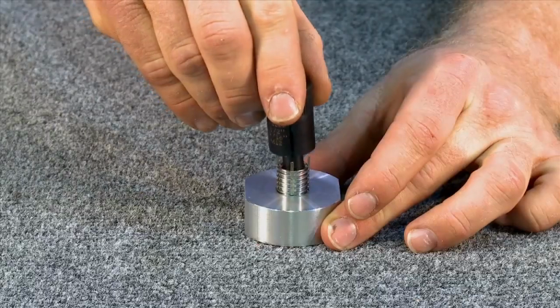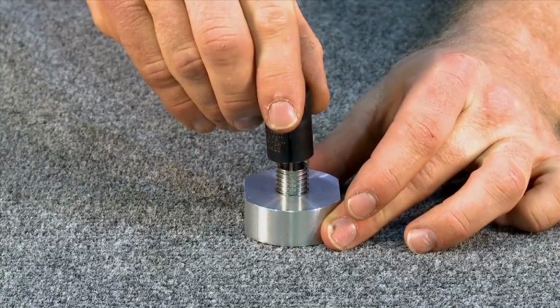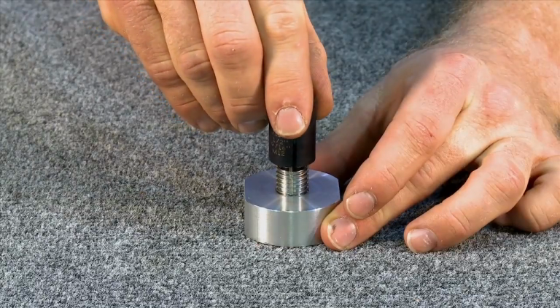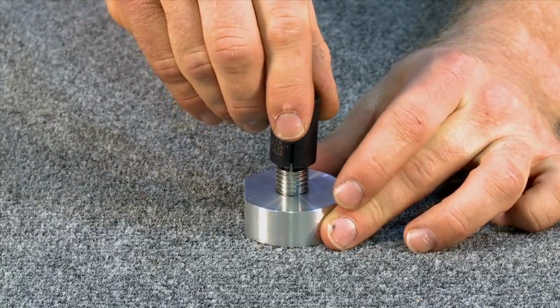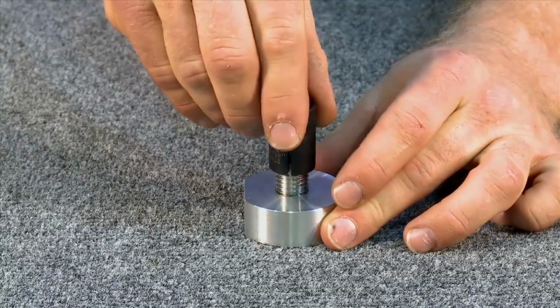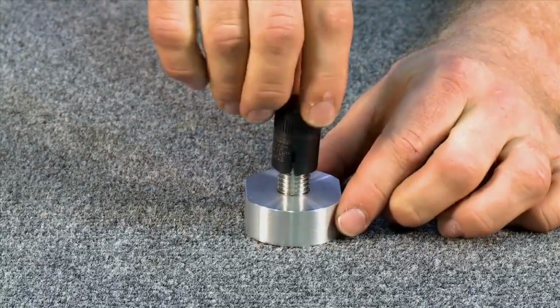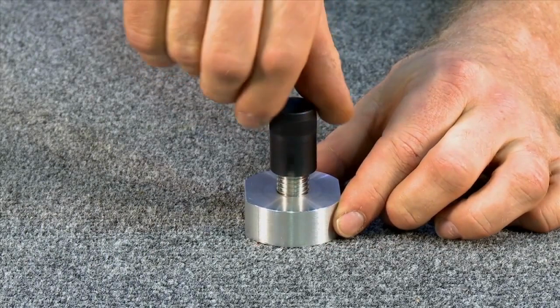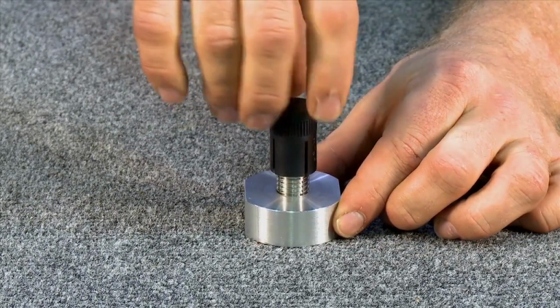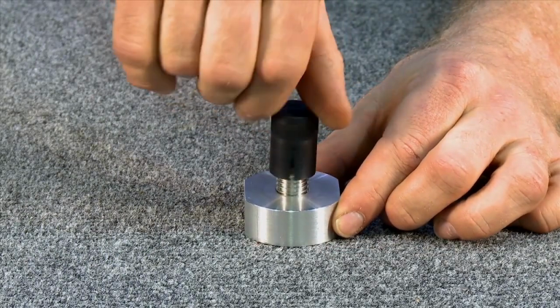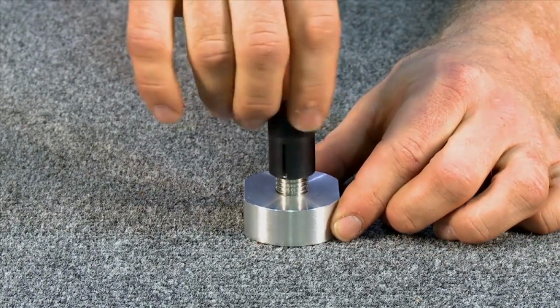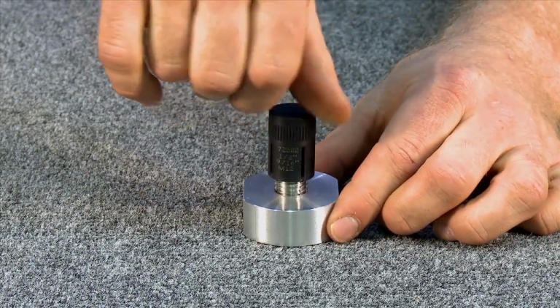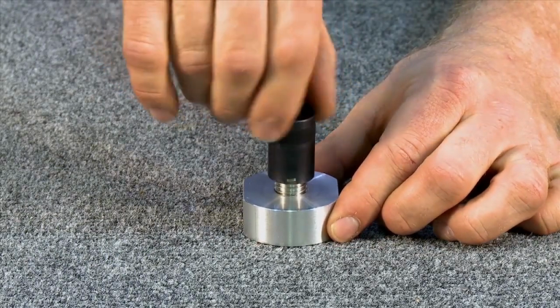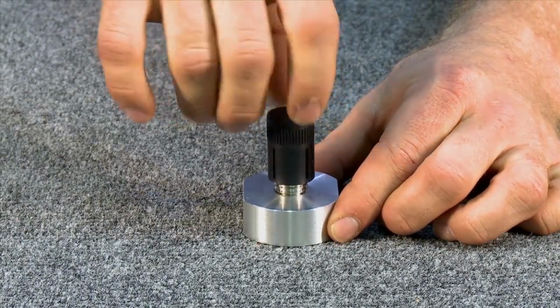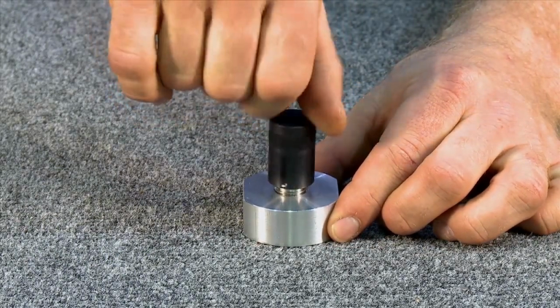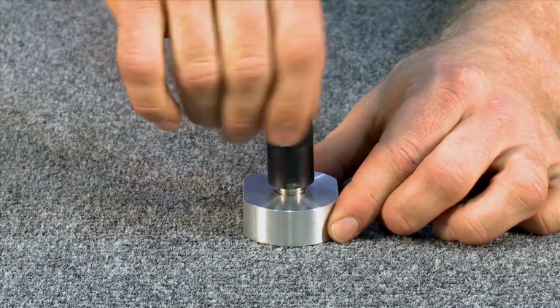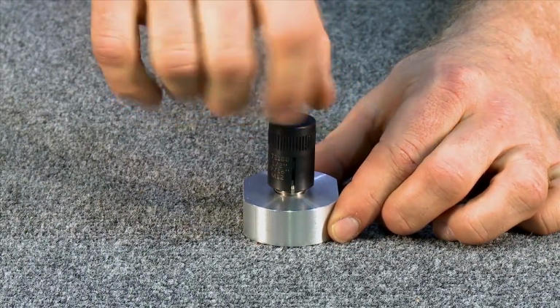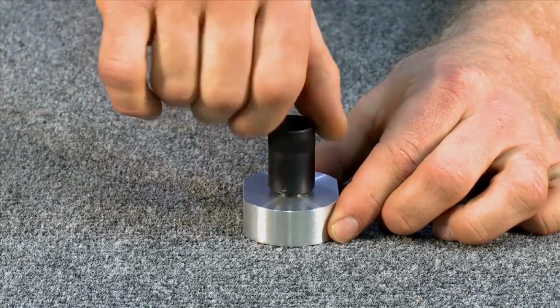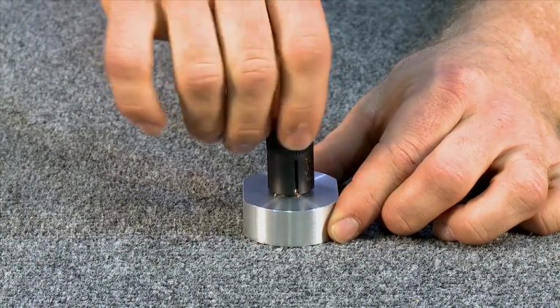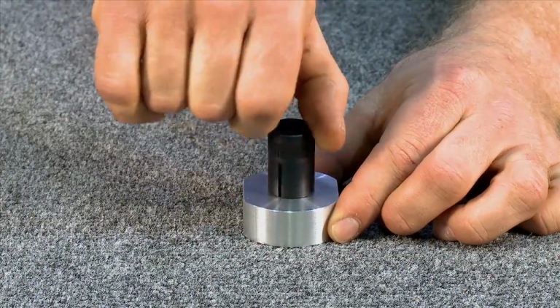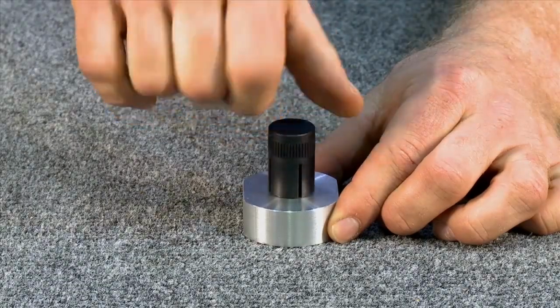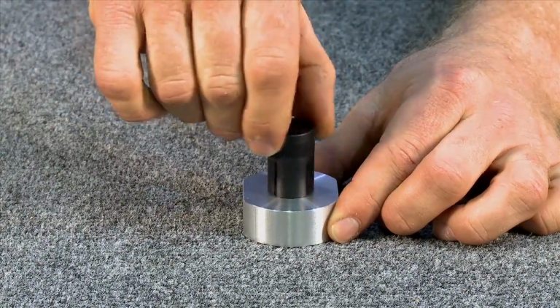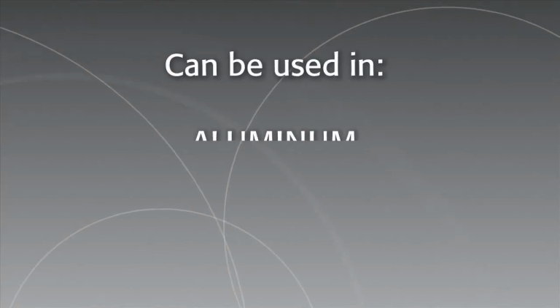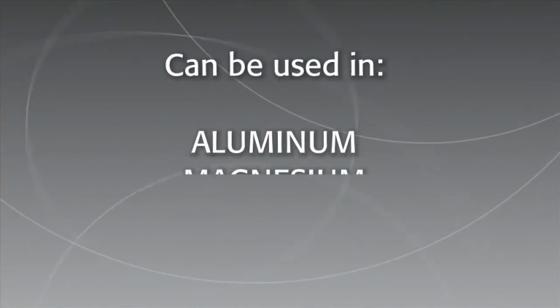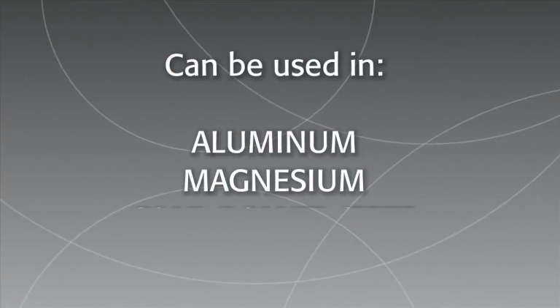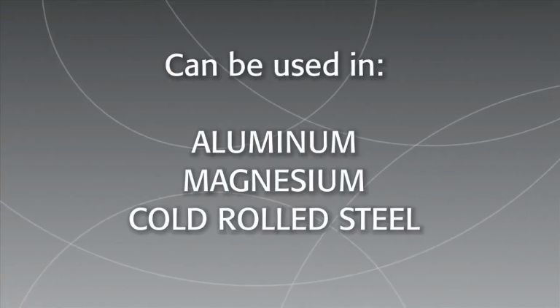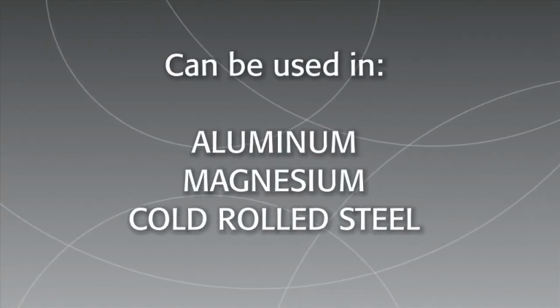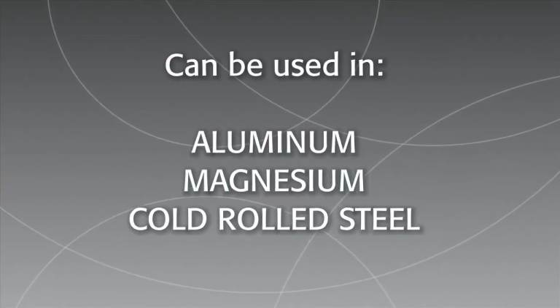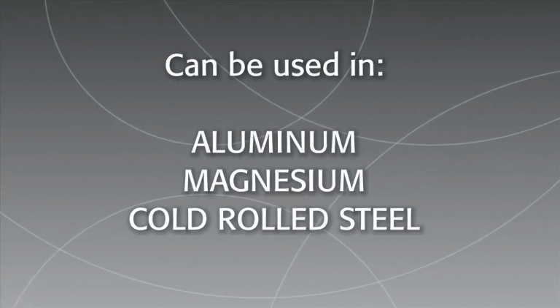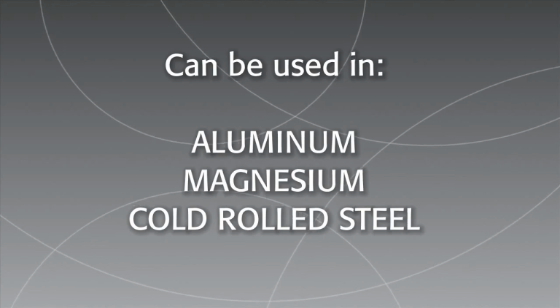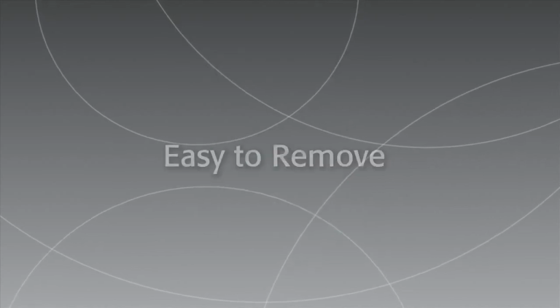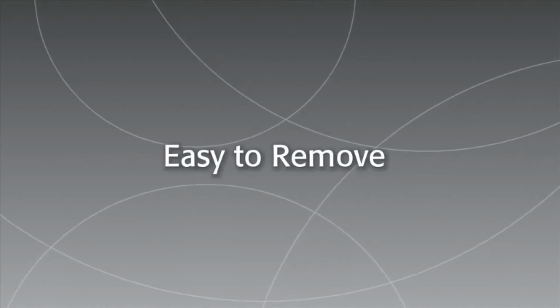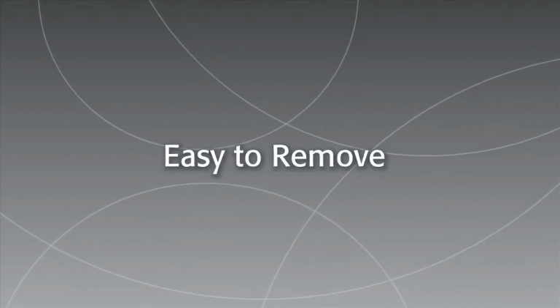Easy to install and available in a variety of styles and materials, KeyCerts can be installed with standard drills and taps, can be used in a wide range of materials including aluminum, magnesium, and cold rolled steel, and they're easy to remove.